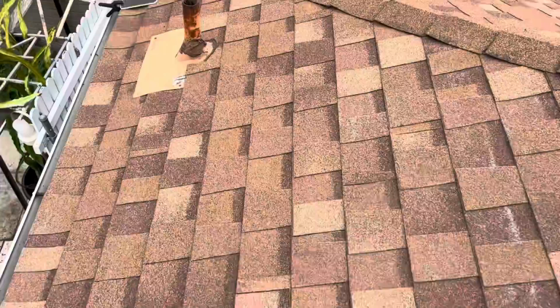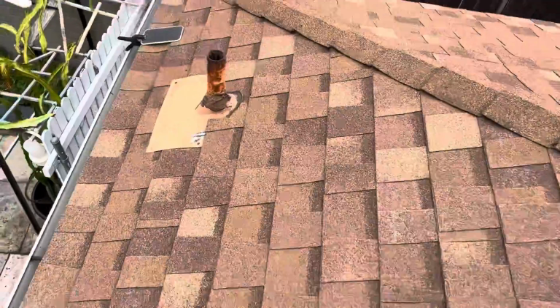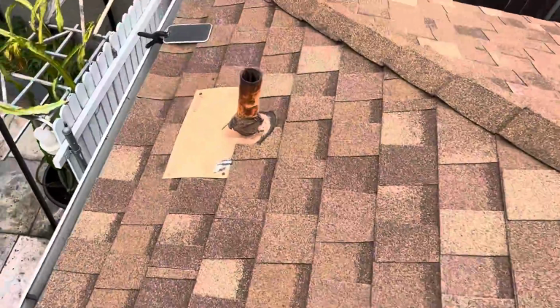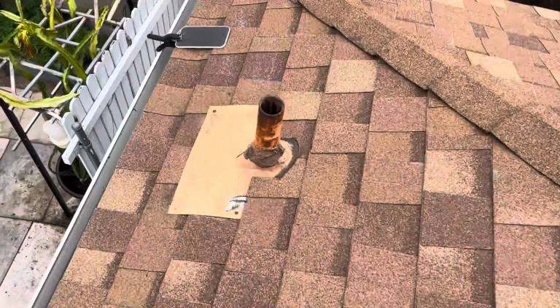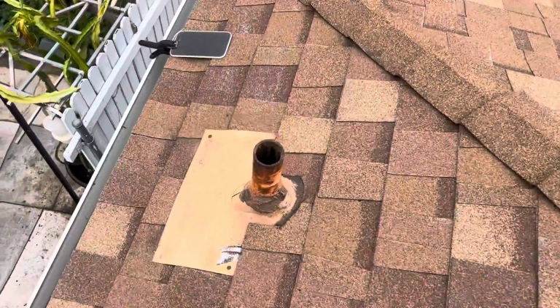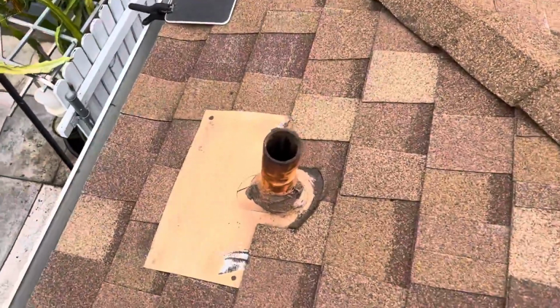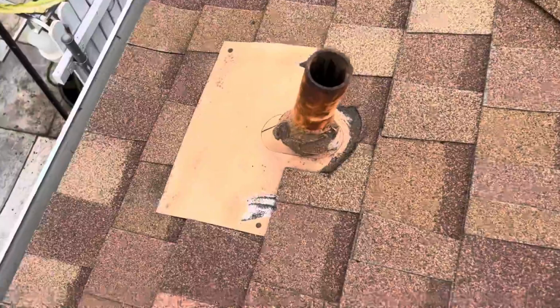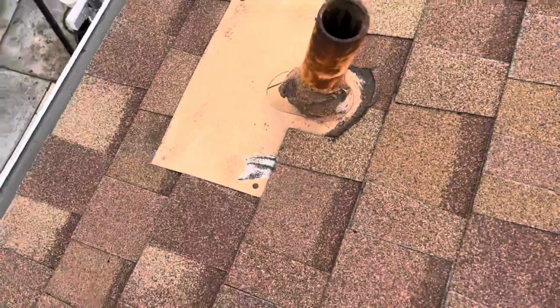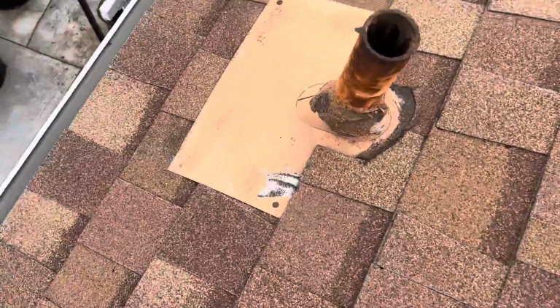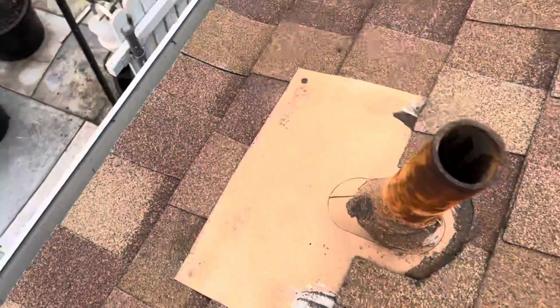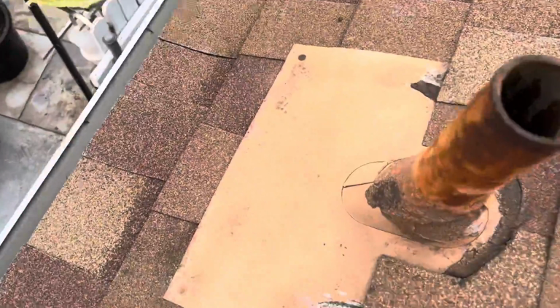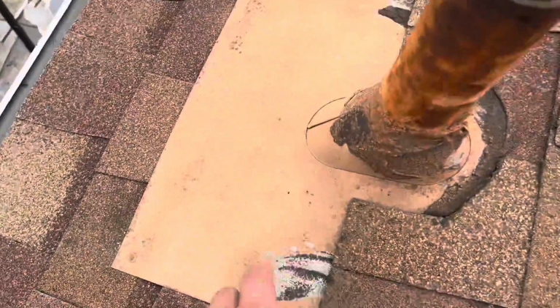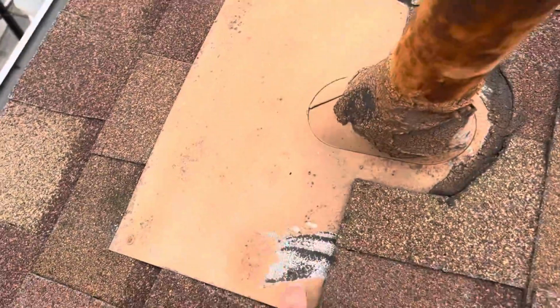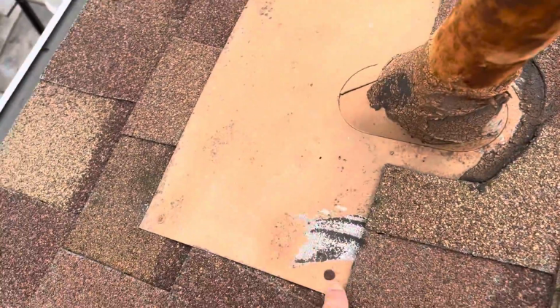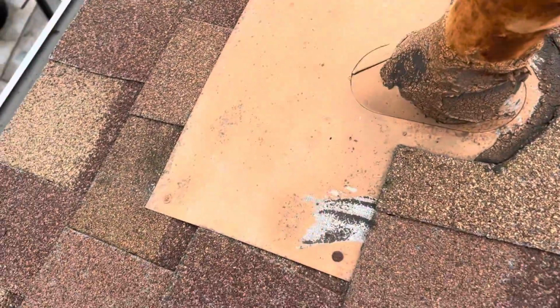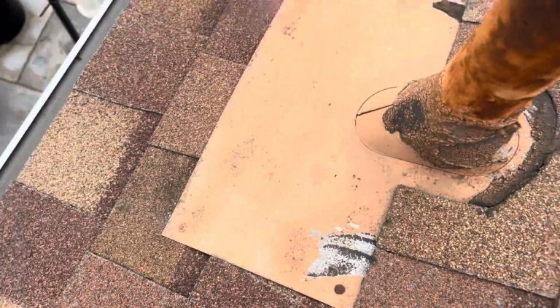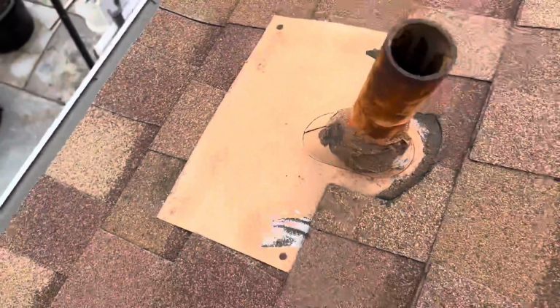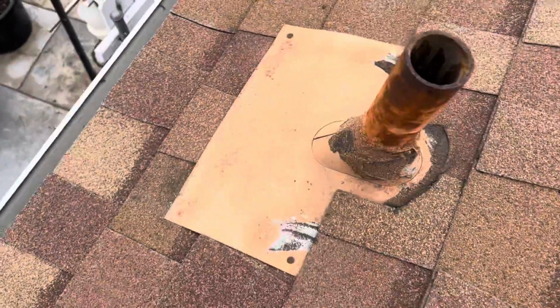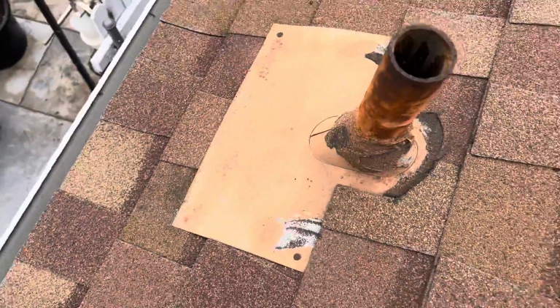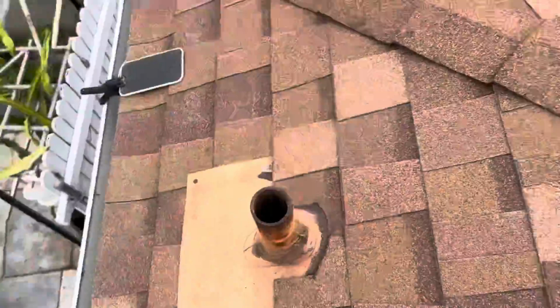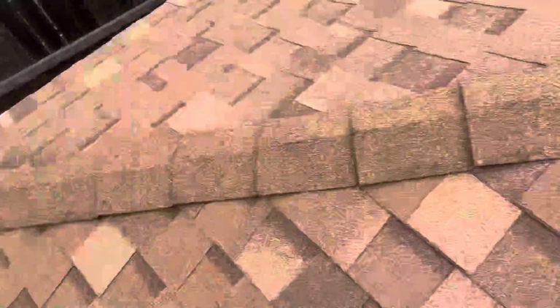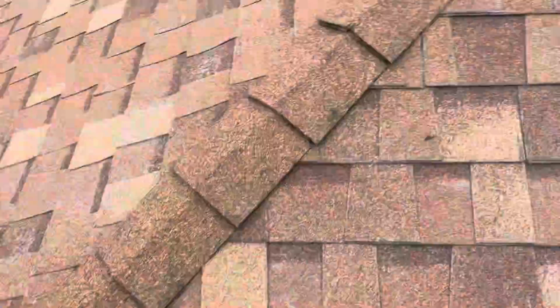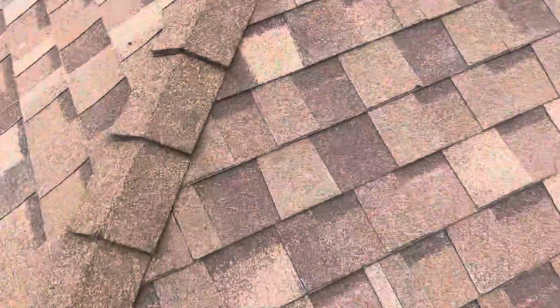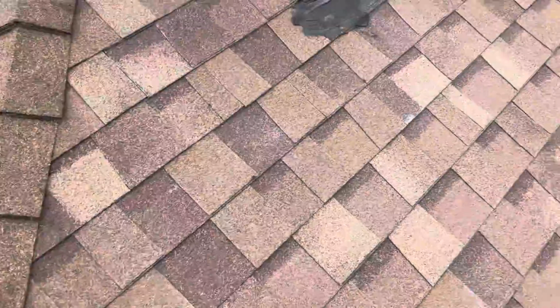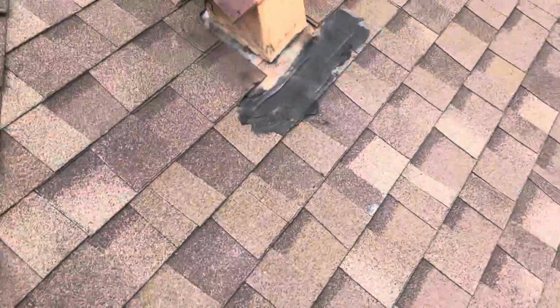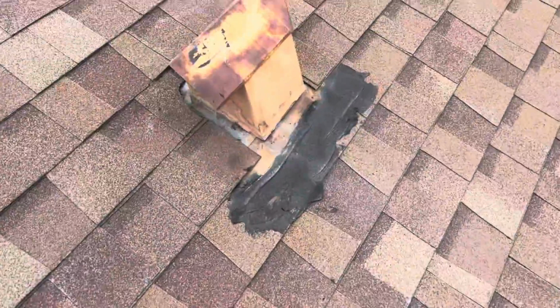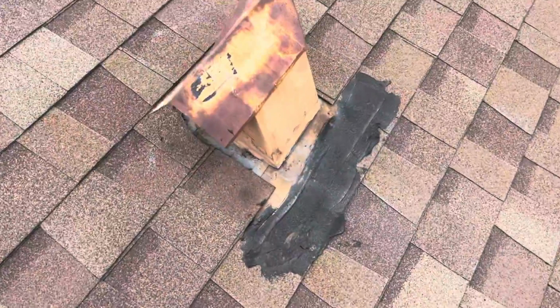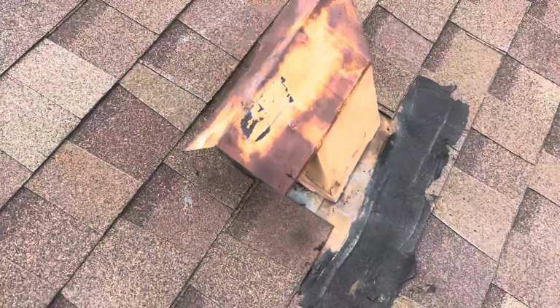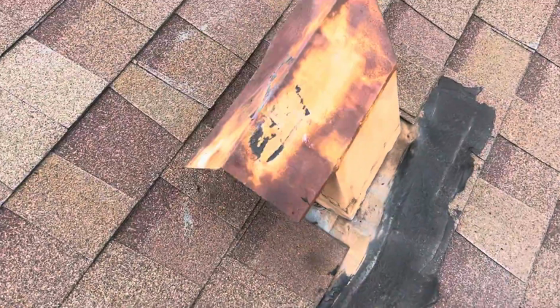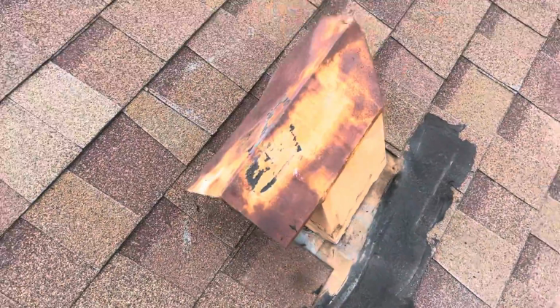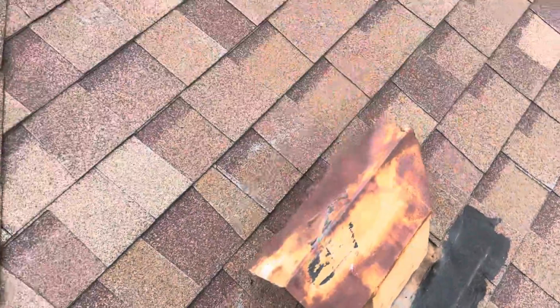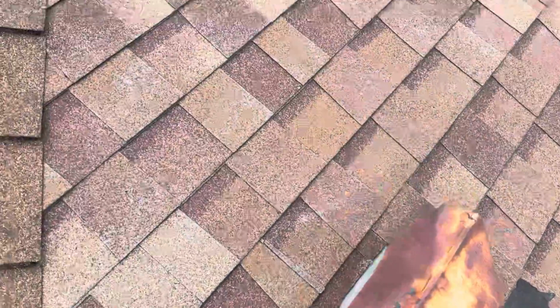Flashings right here all have exposed nails, and we never want to see exposed nails because they are proof of a water penetration point. Additionally, over here we can see mastic. These will all be replaced for the customer.